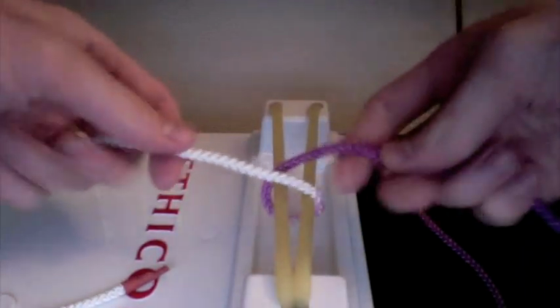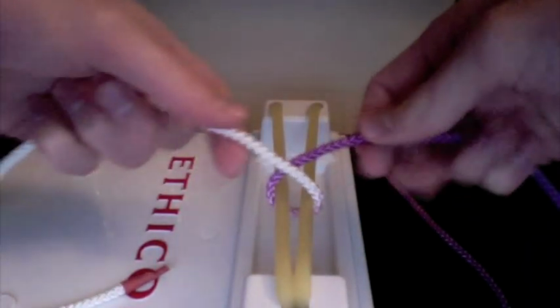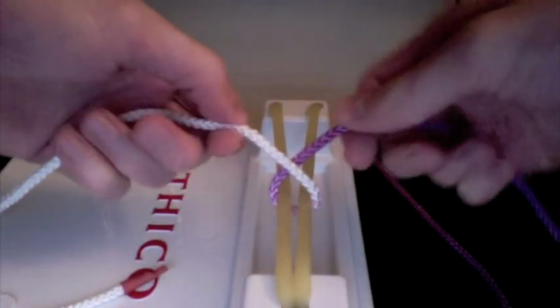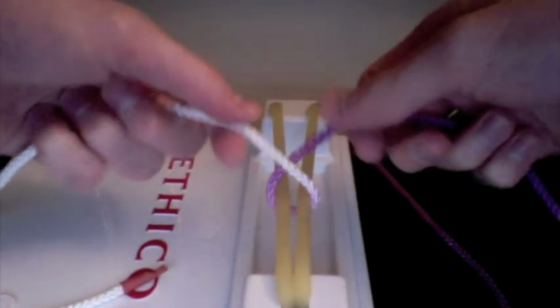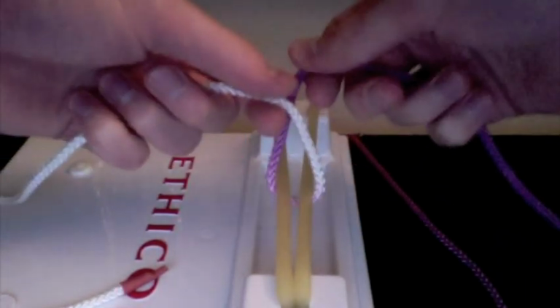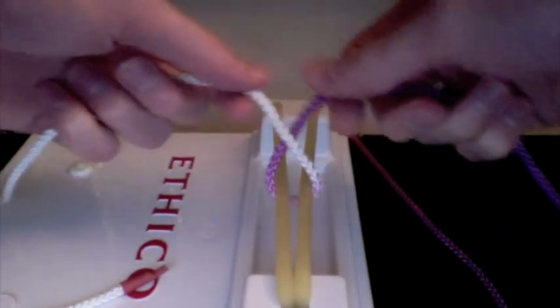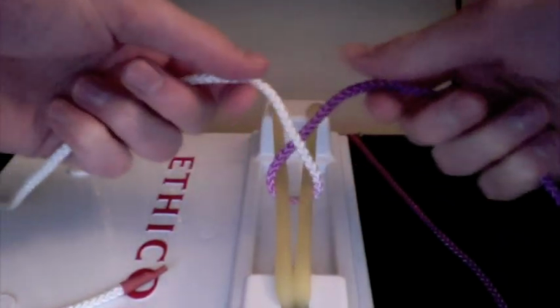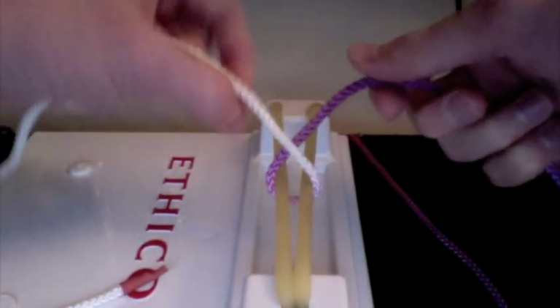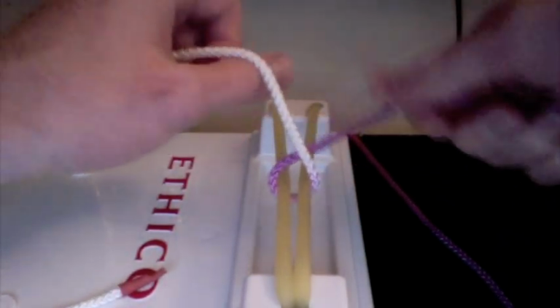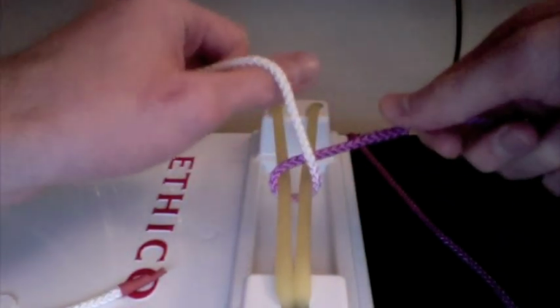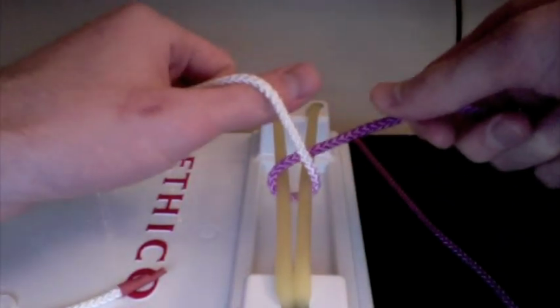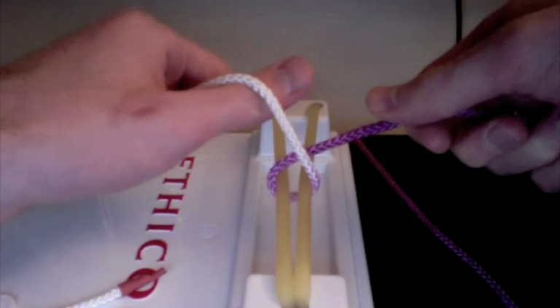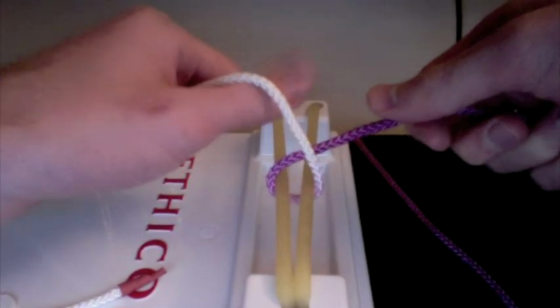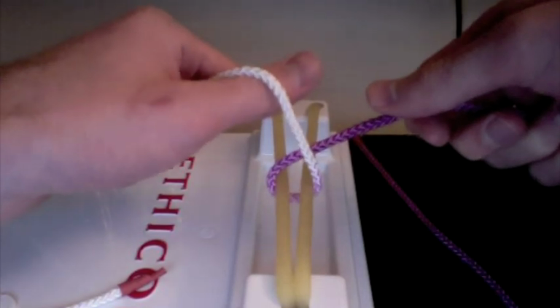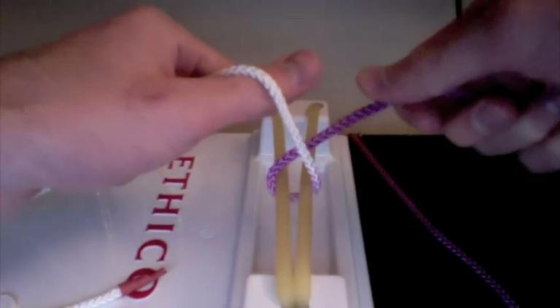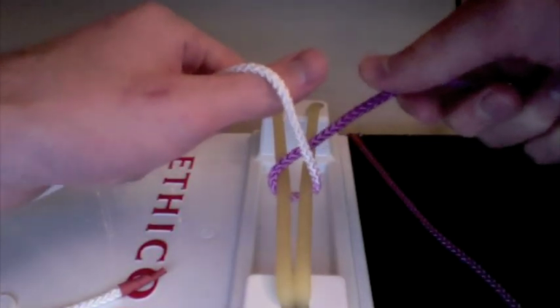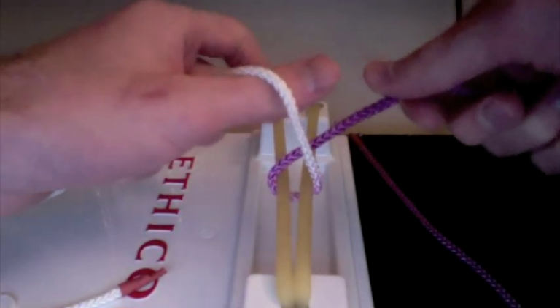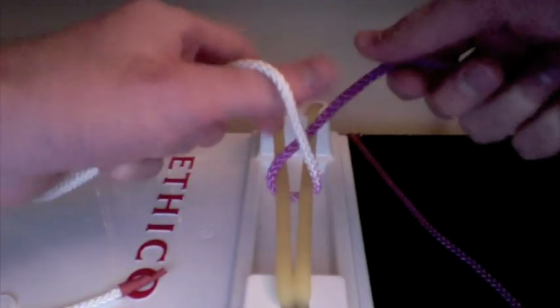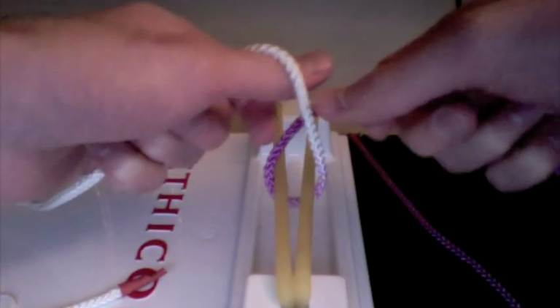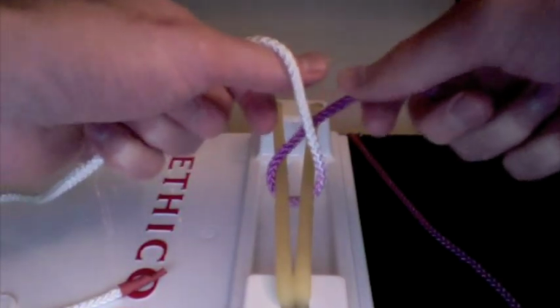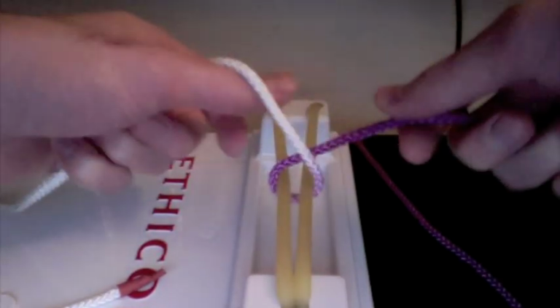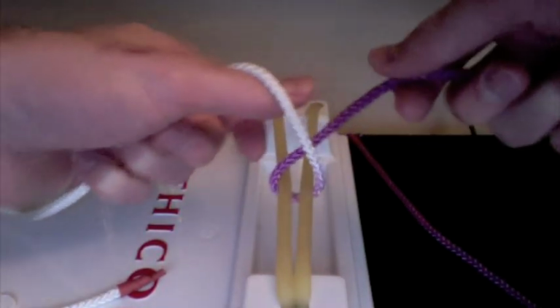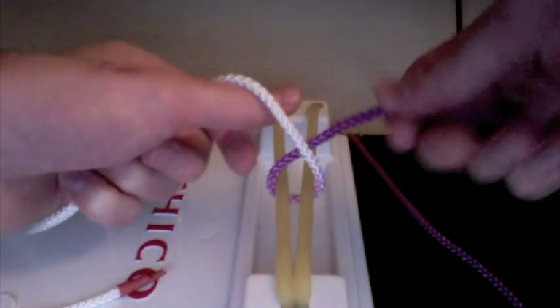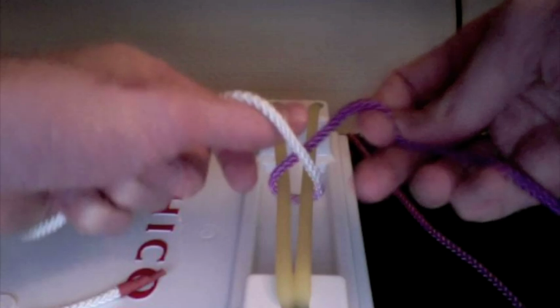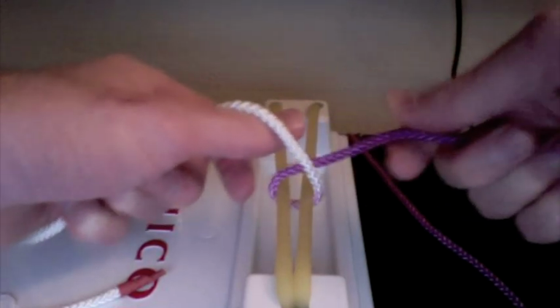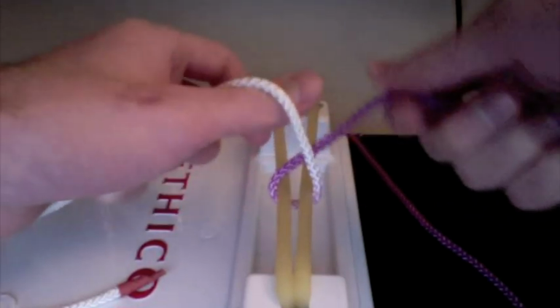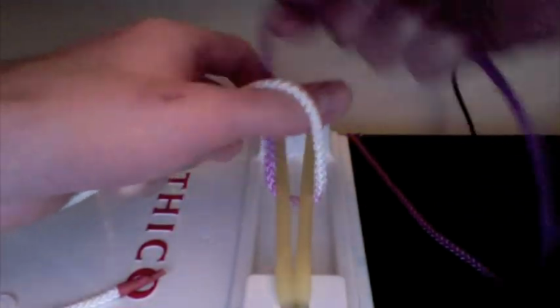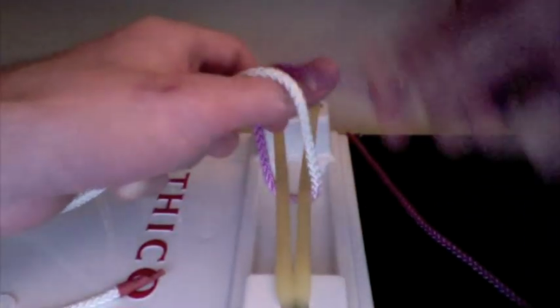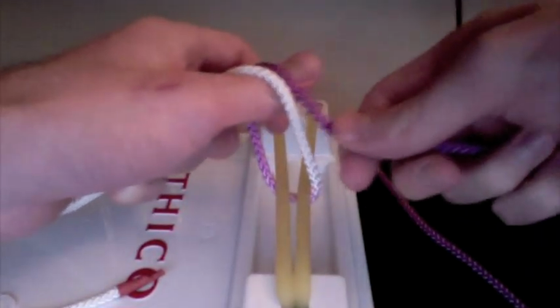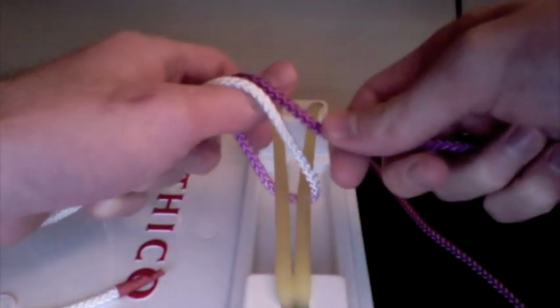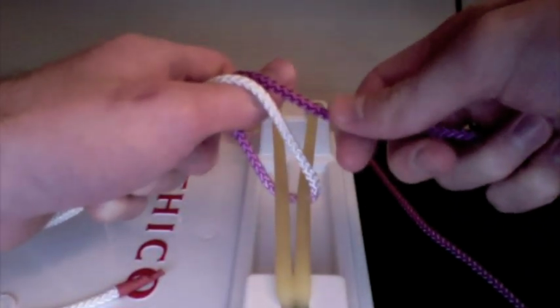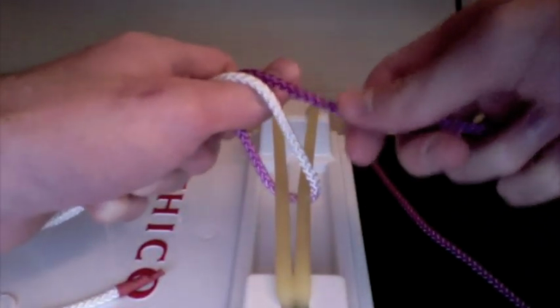The first thing you're going to do for the first move is make a nice little loop of the white strand over your thumb. You always want the purple and white strands to be going opposite directions, so in this case the purple strand is going to go over to the right.